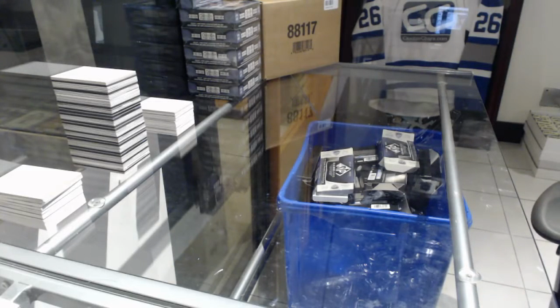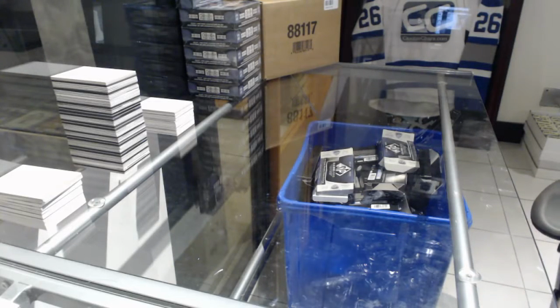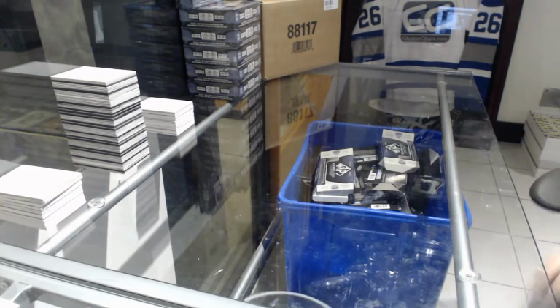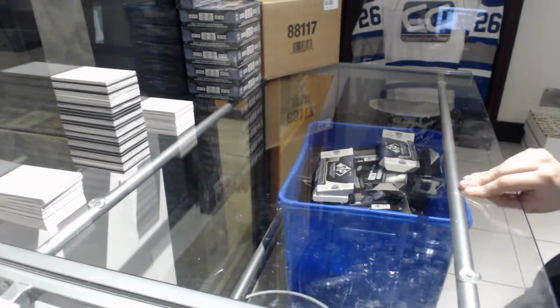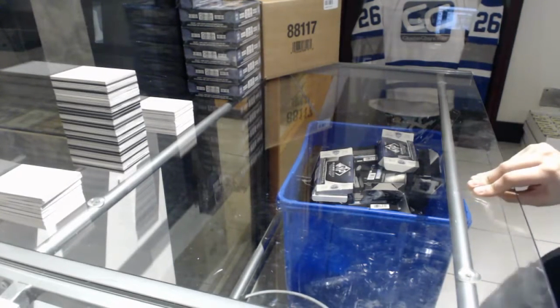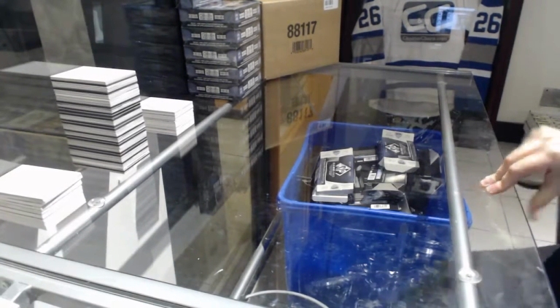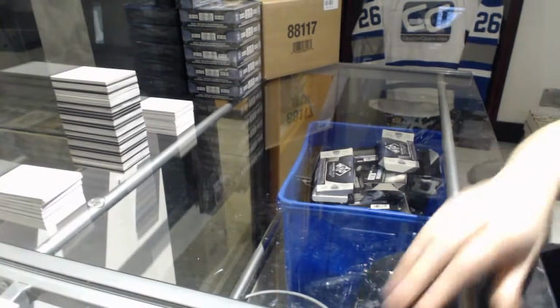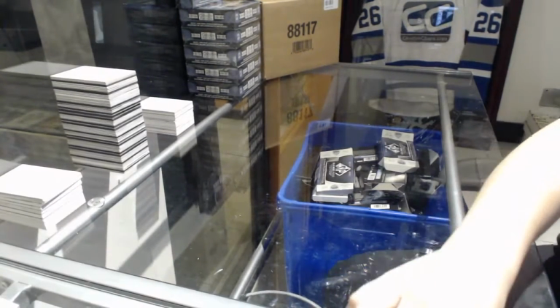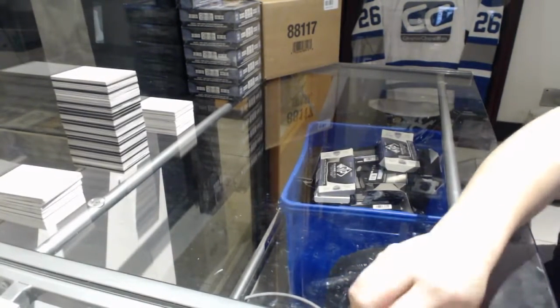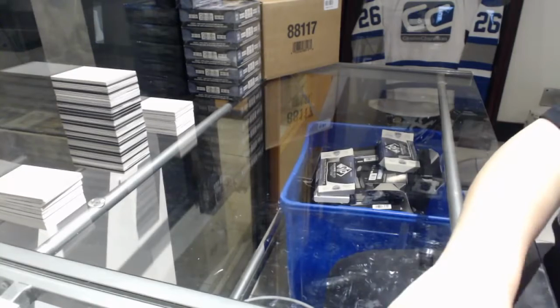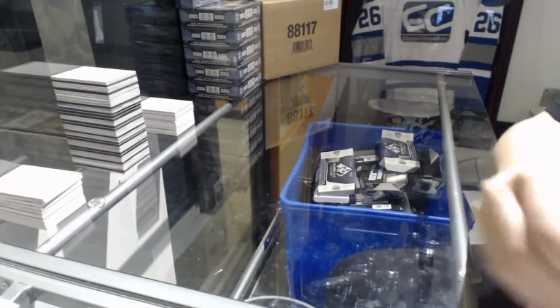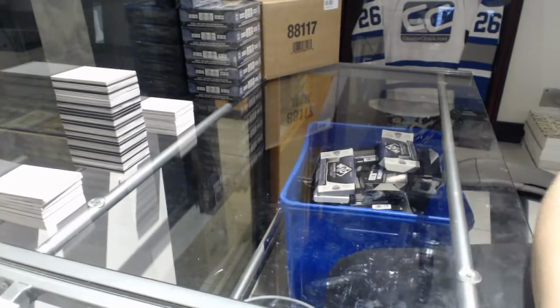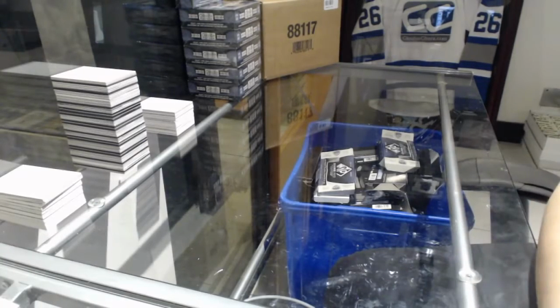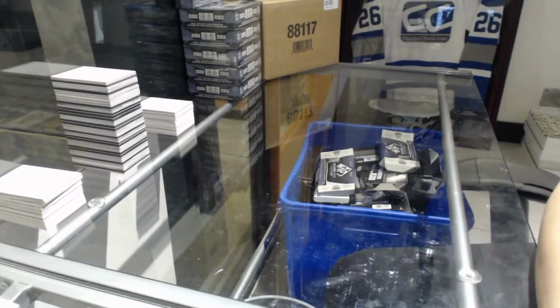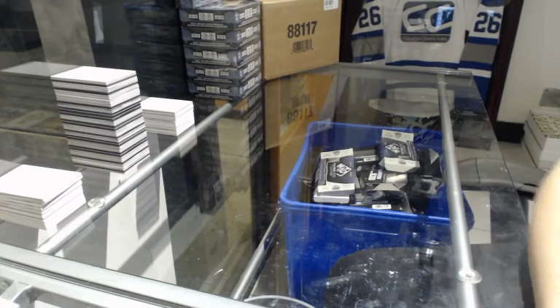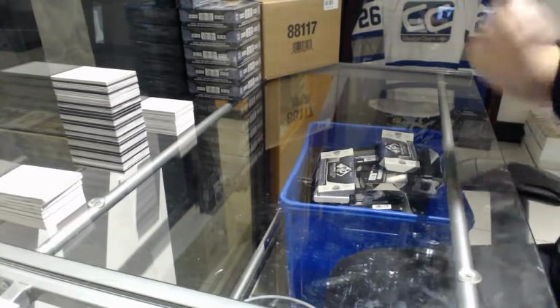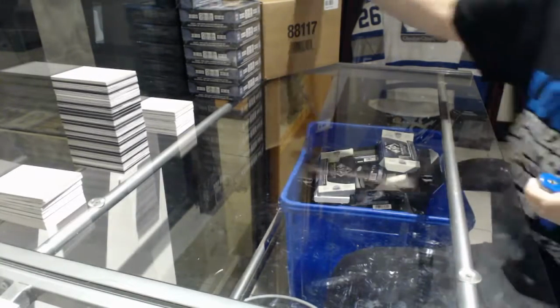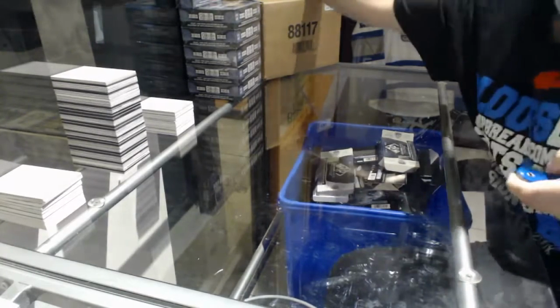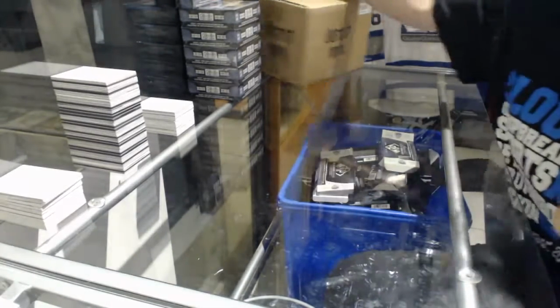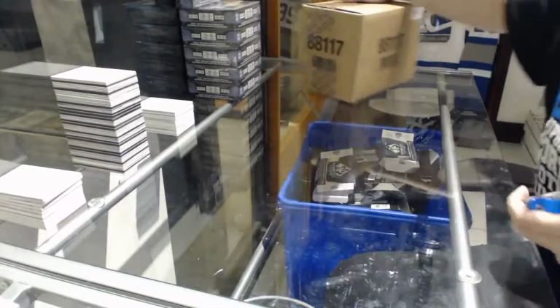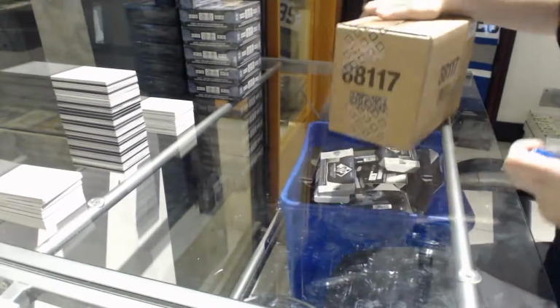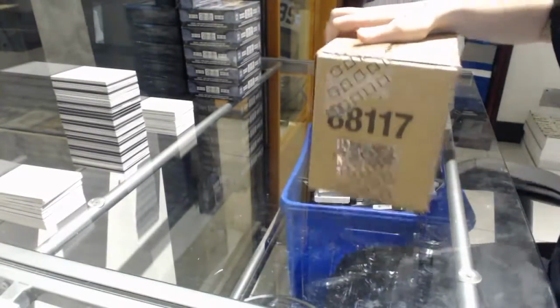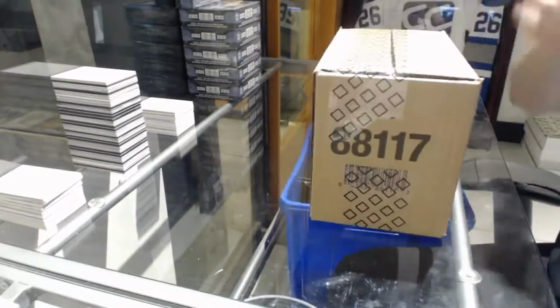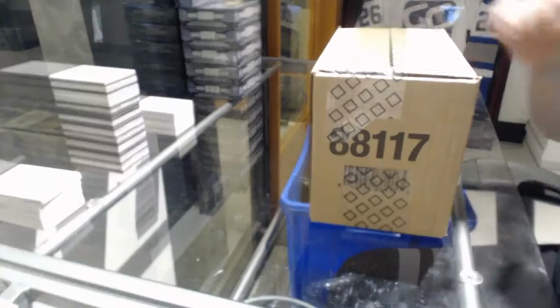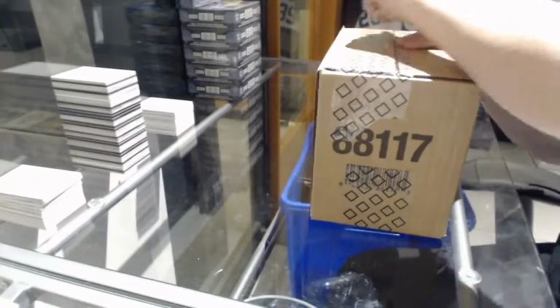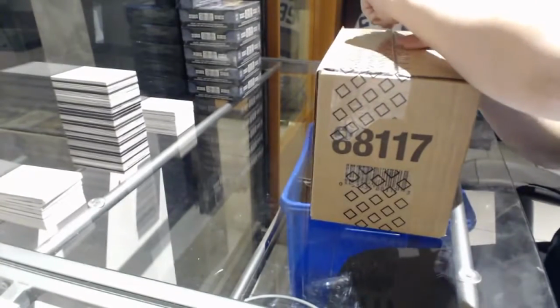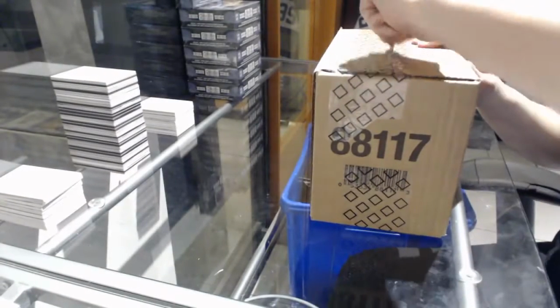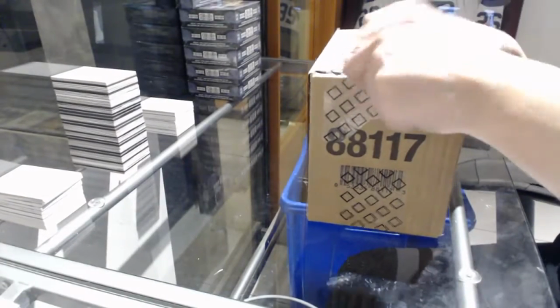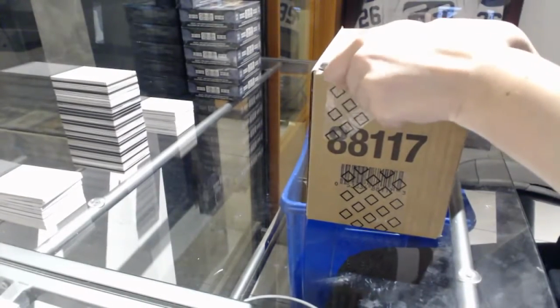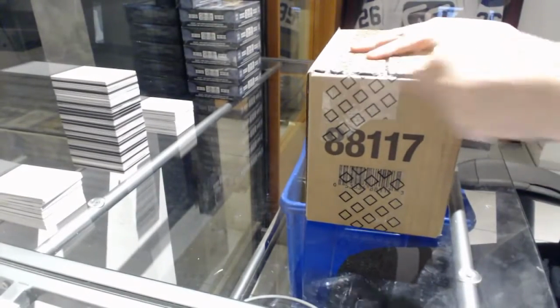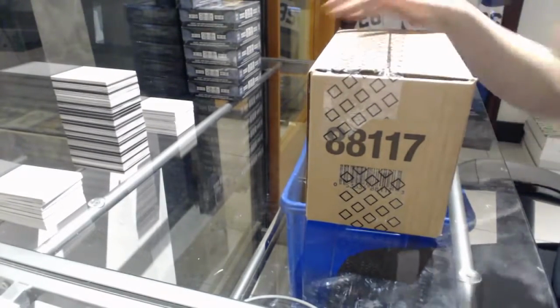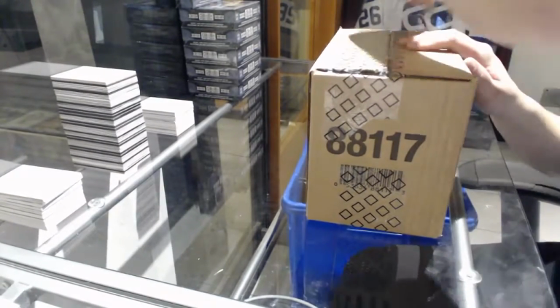Starting off CNC group break 8204, we've got the 1718 Upper Neck Trilogy 10-box case break. Best of luck to everybody, here we go.